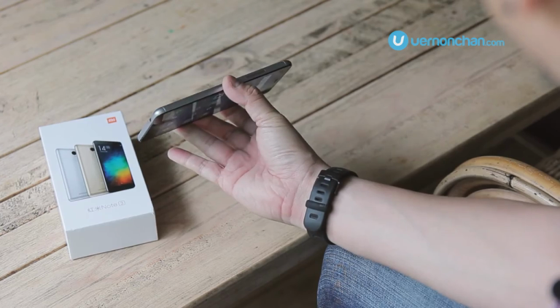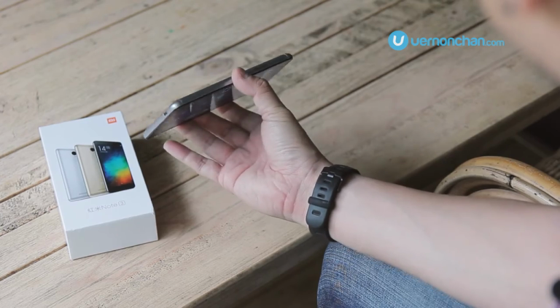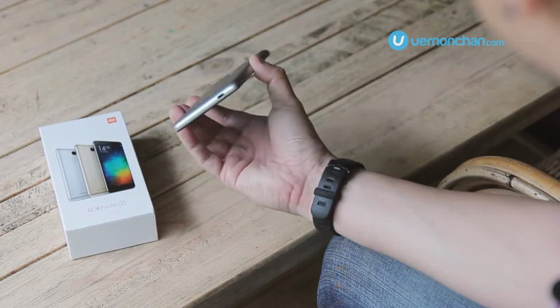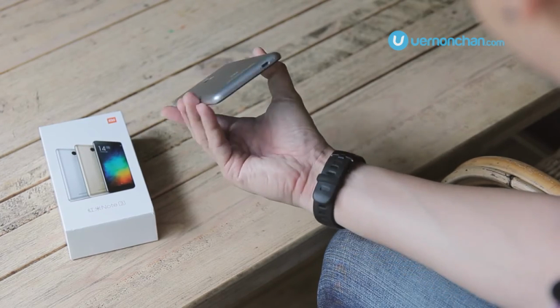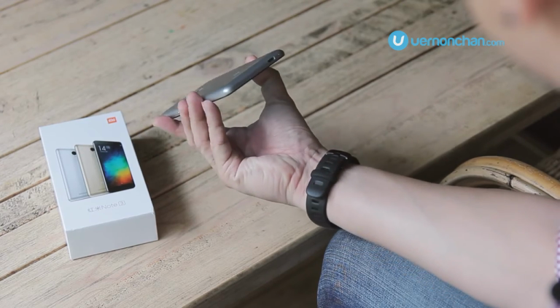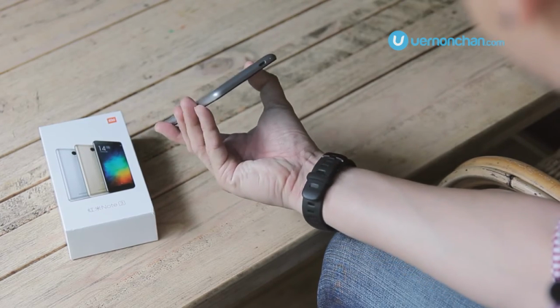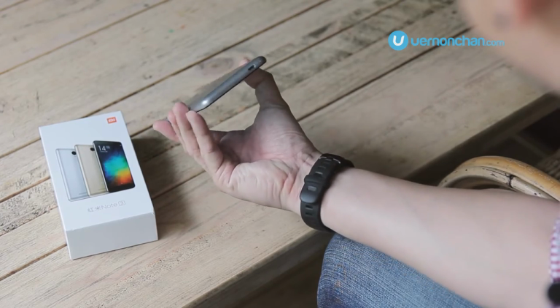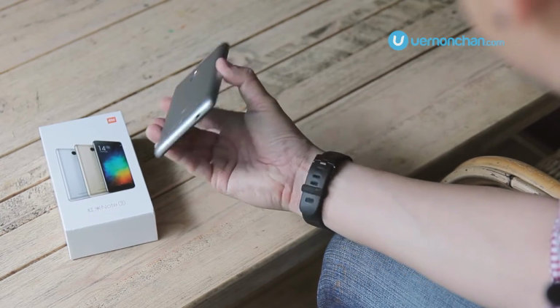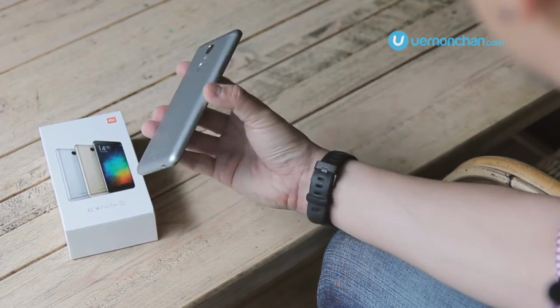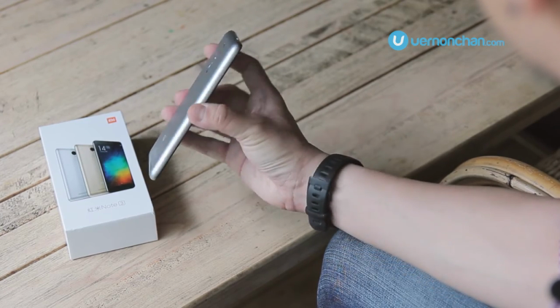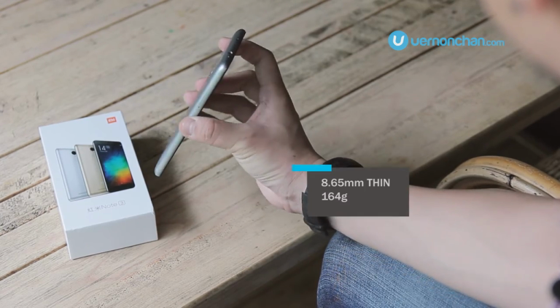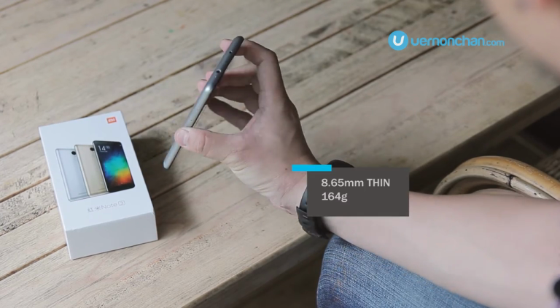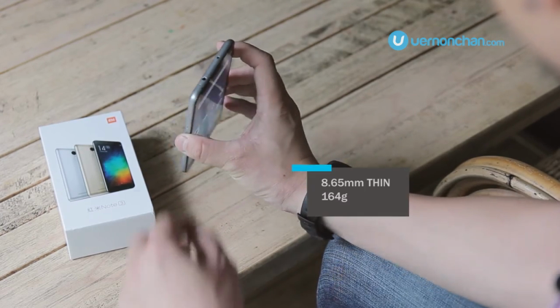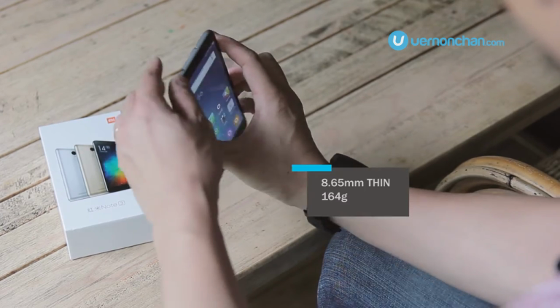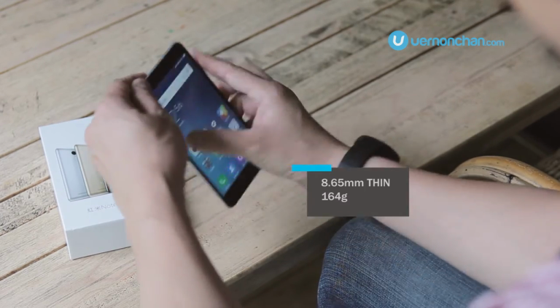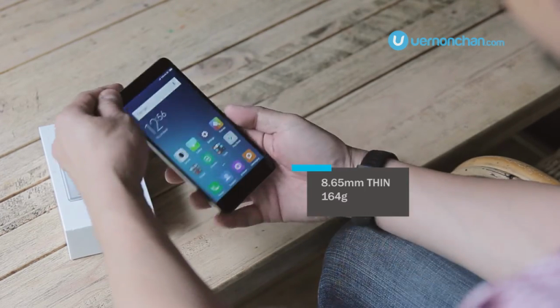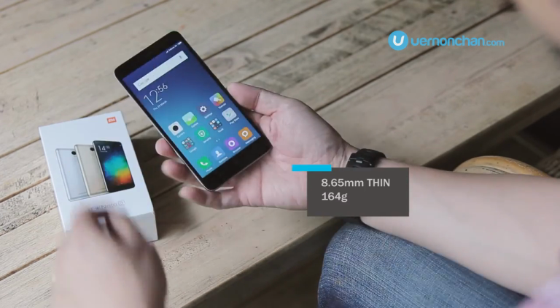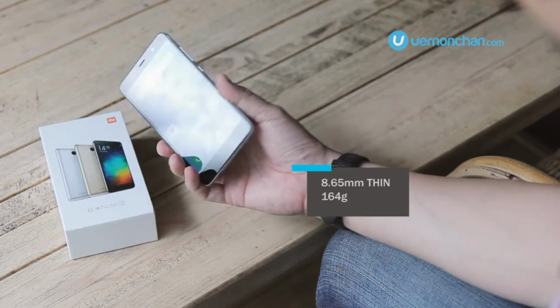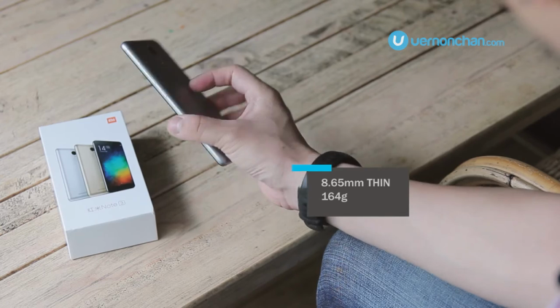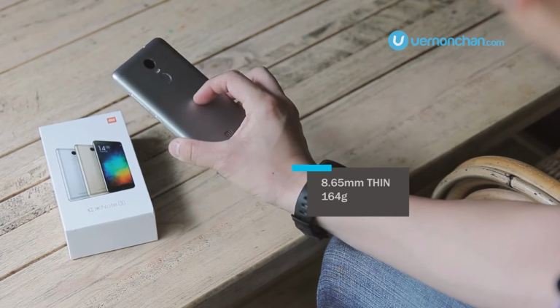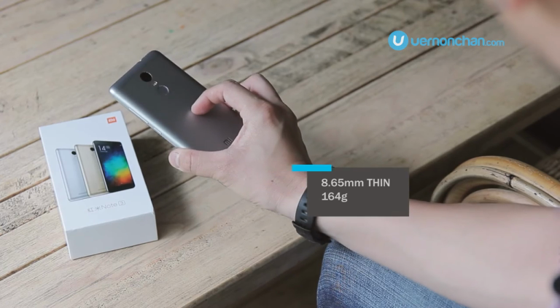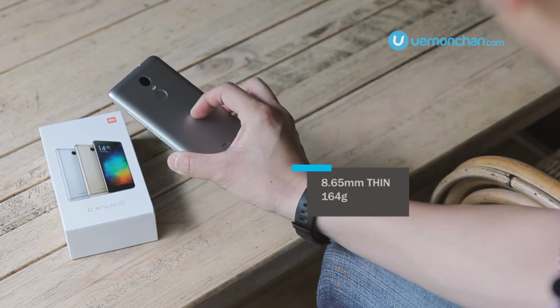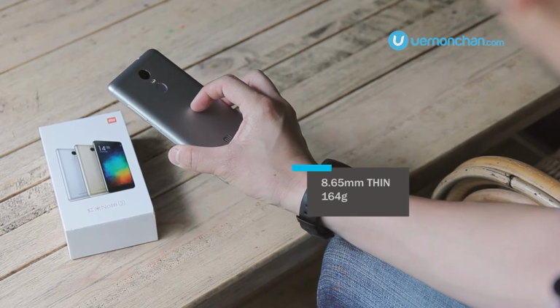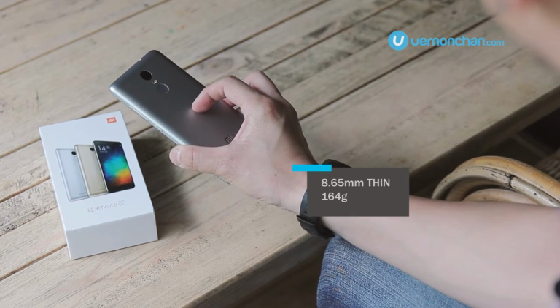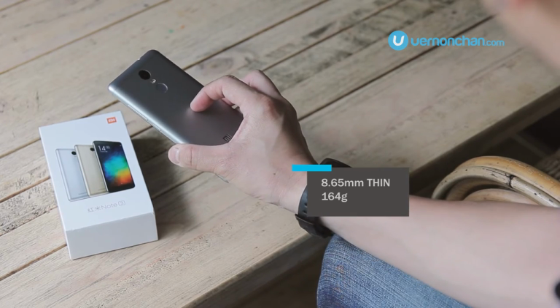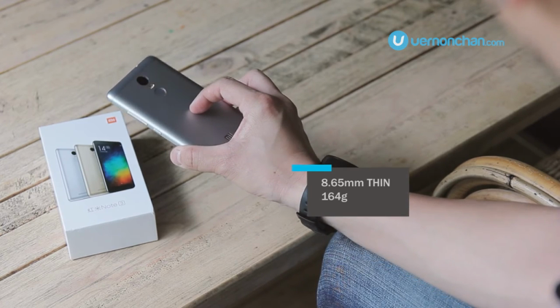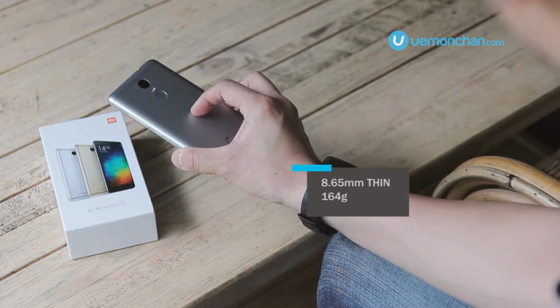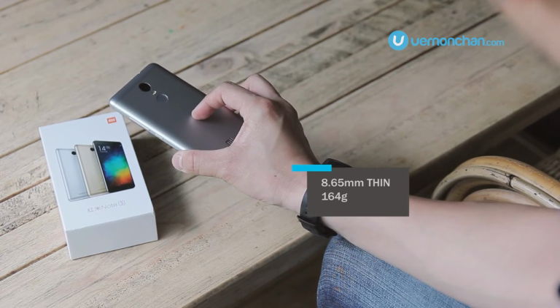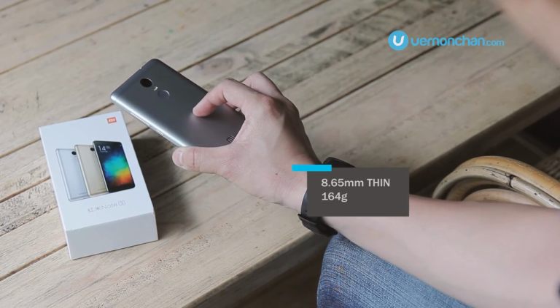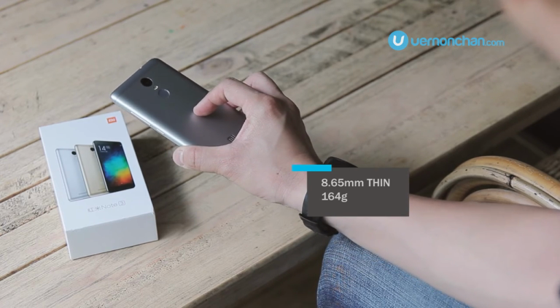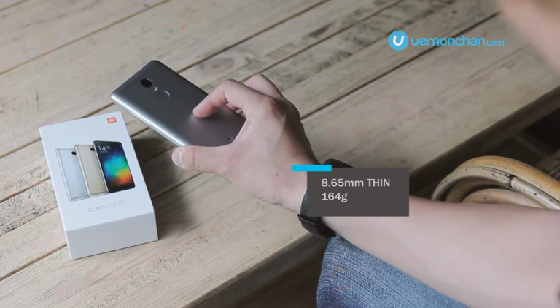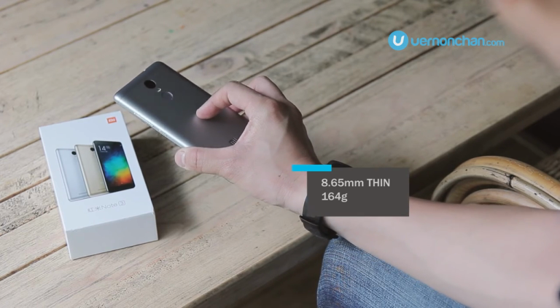The side profile is 8.65mm, so it's not the thinnest phone you'll find on the market. It weighs 164 grams, so it's pretty light.